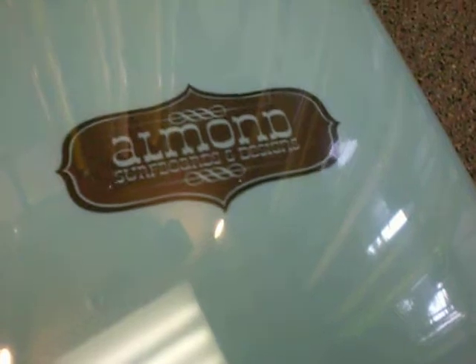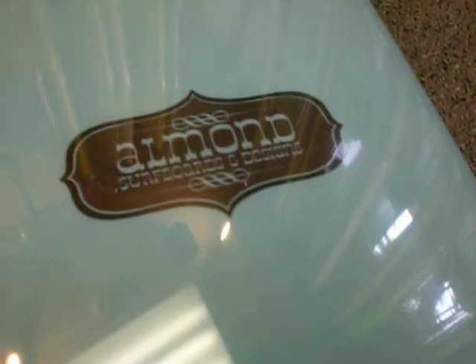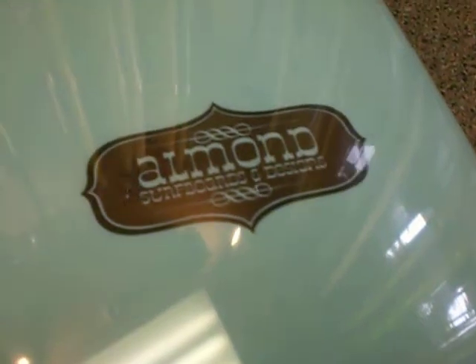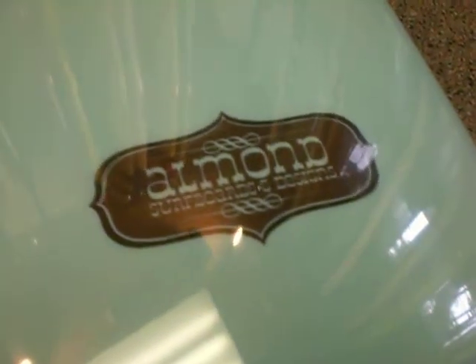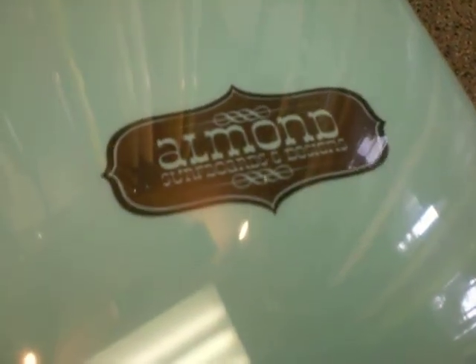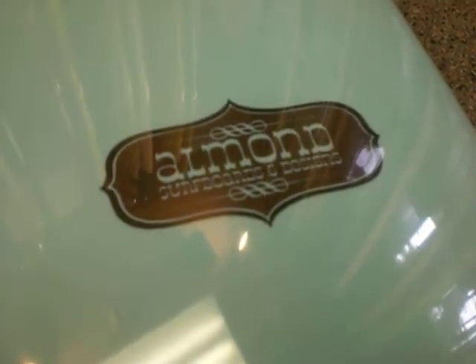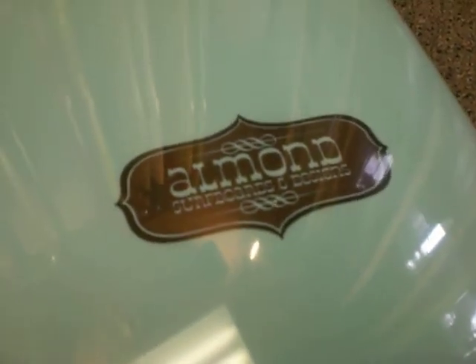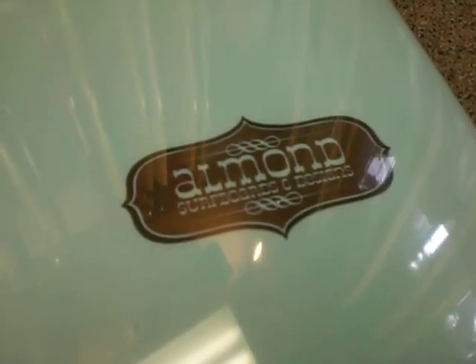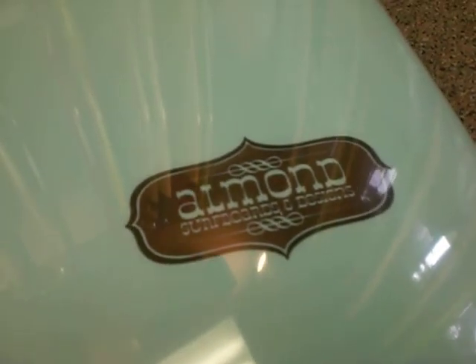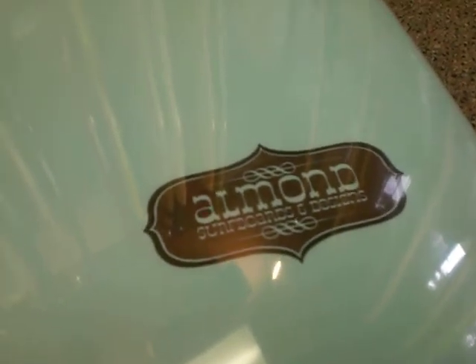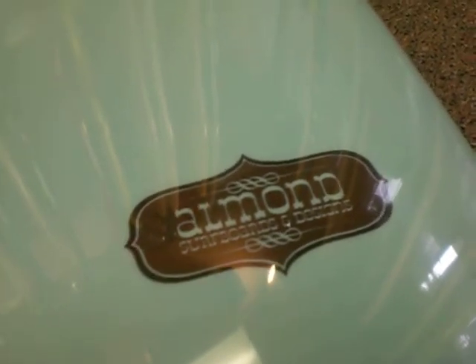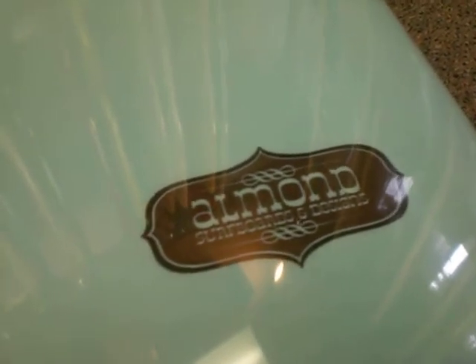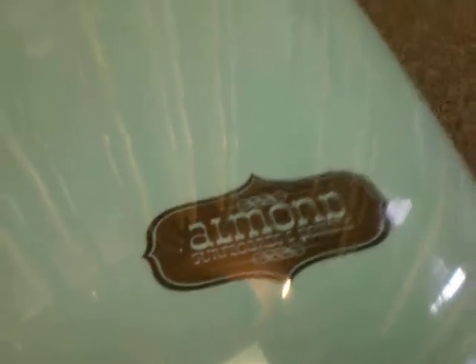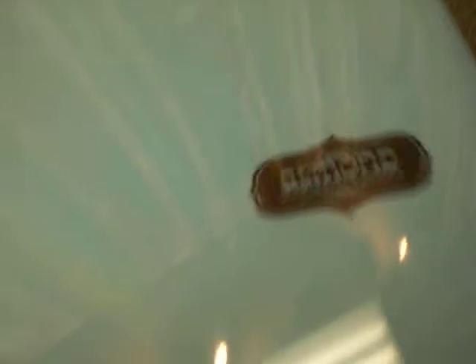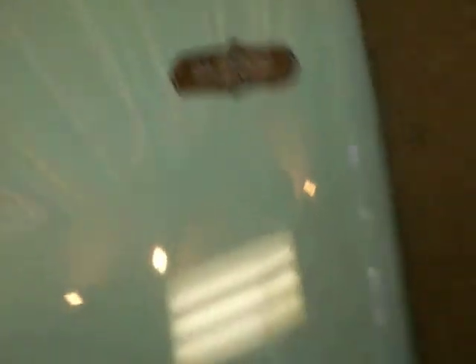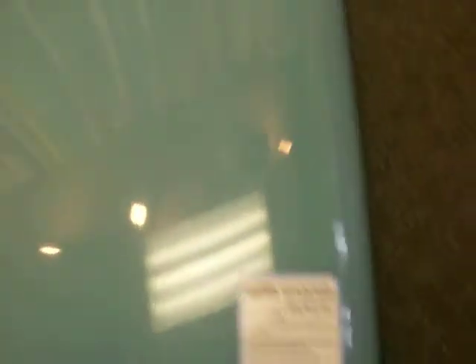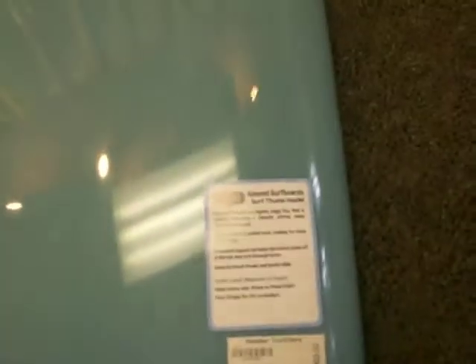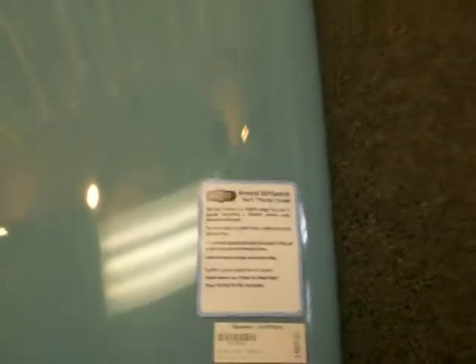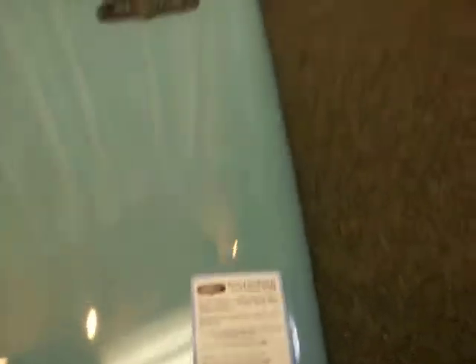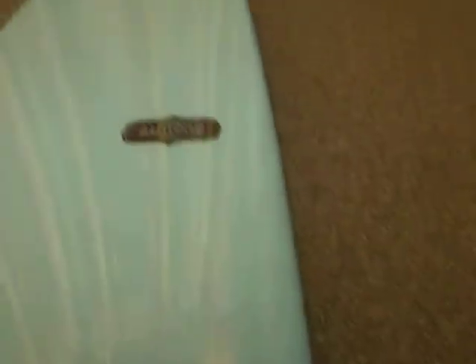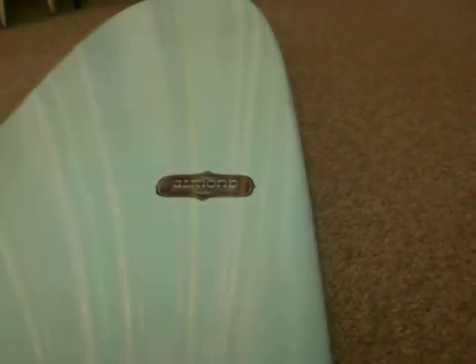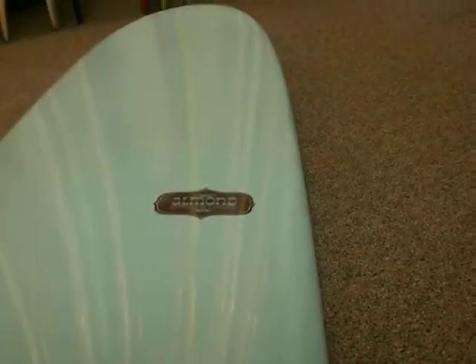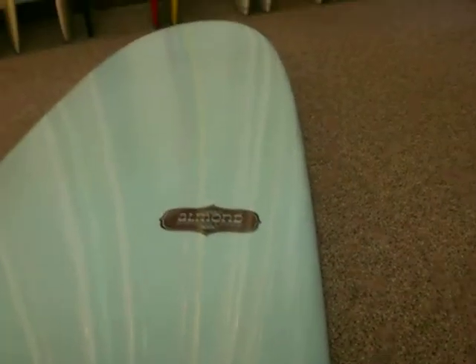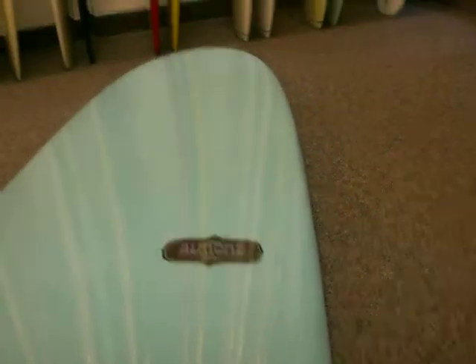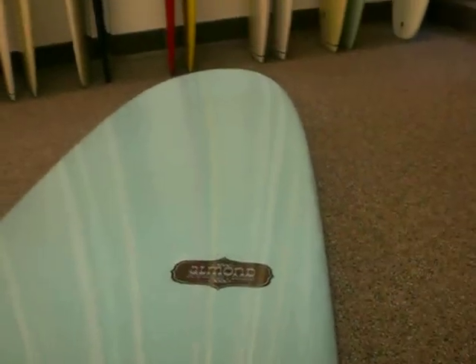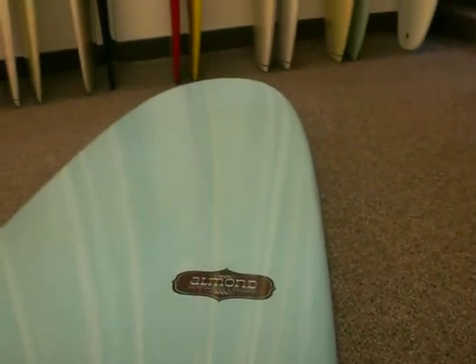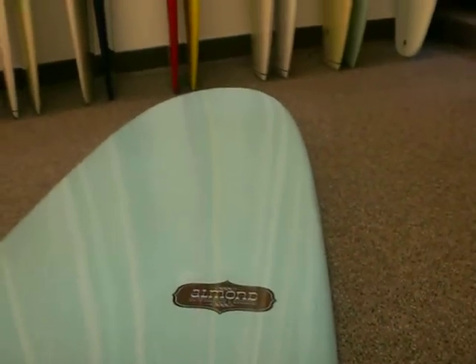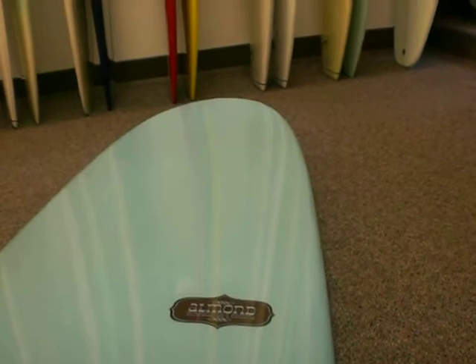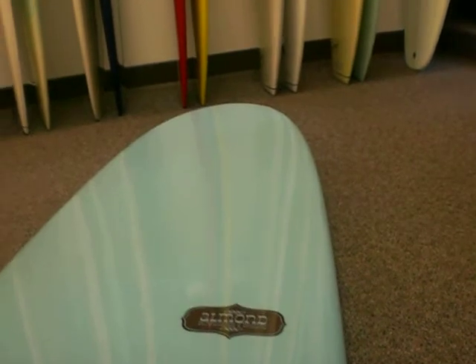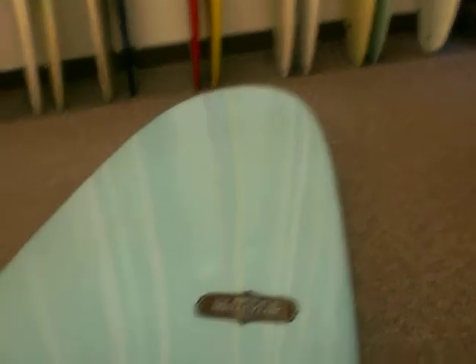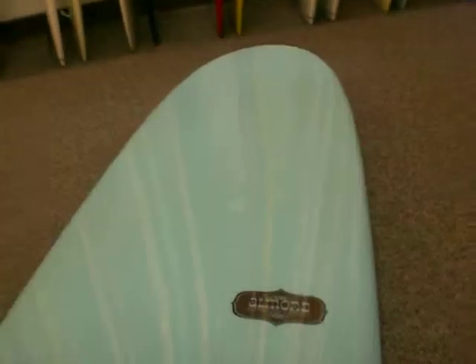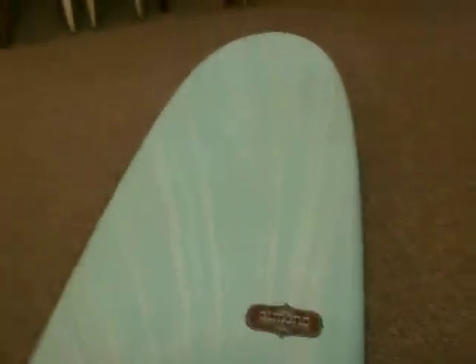Almond Surfboard. This is the Thump model. It's made for knee-high to head-high waves. Single fin. Good for experts to beginners.